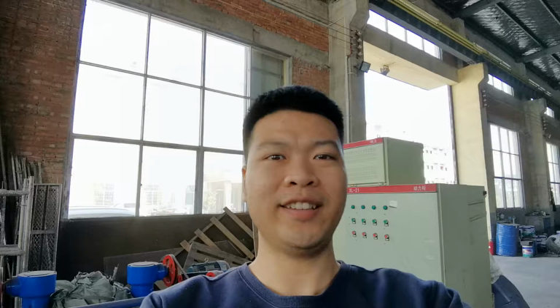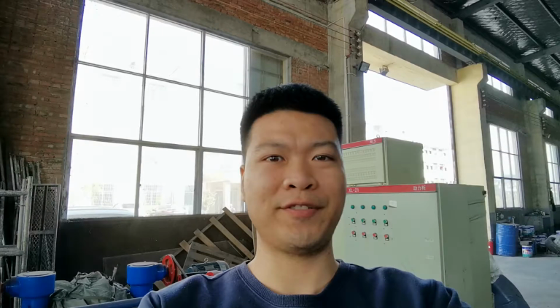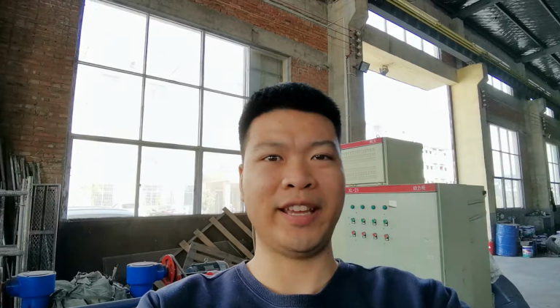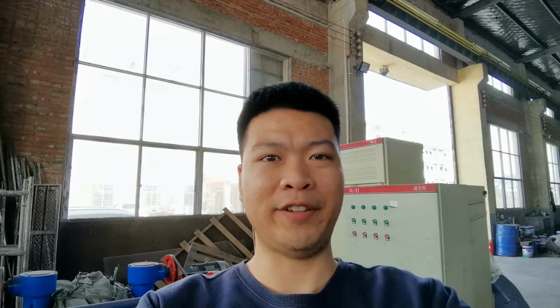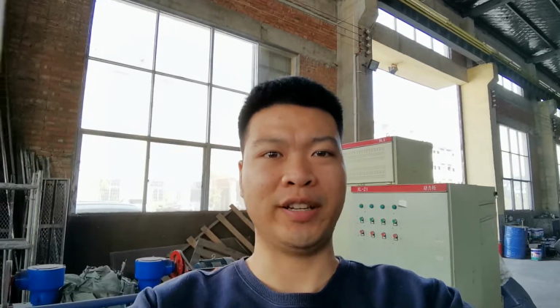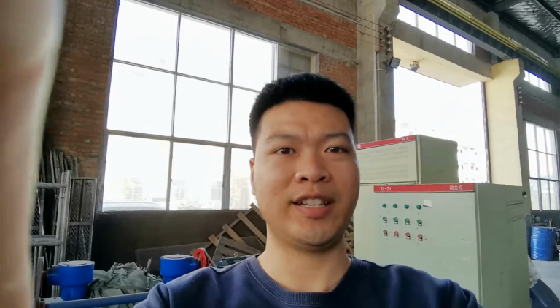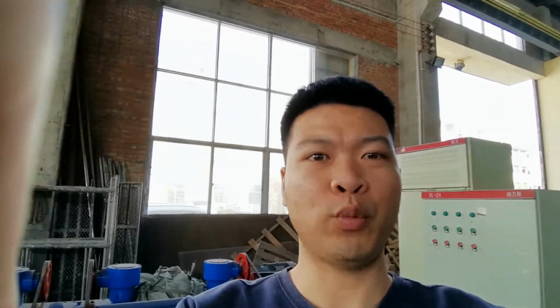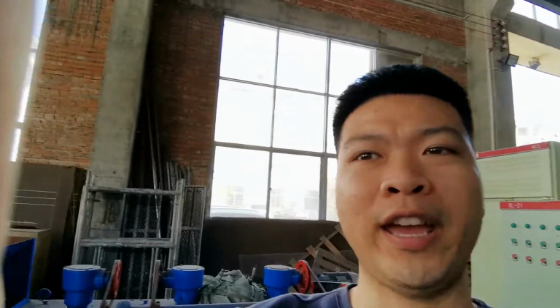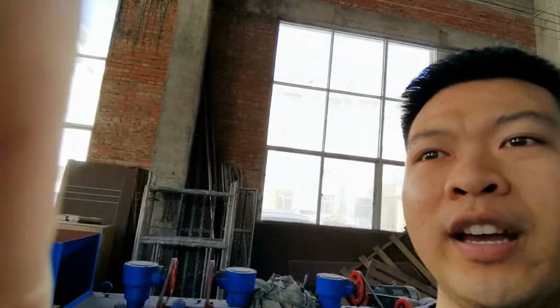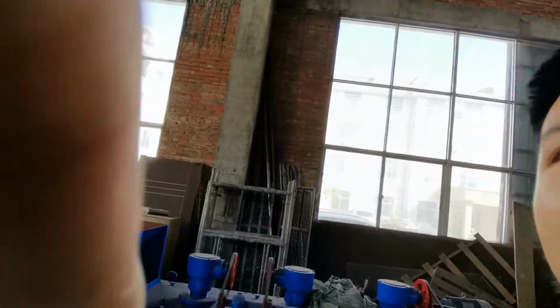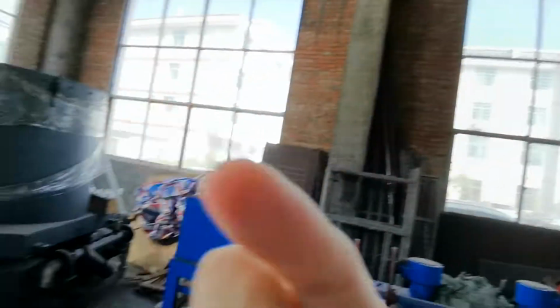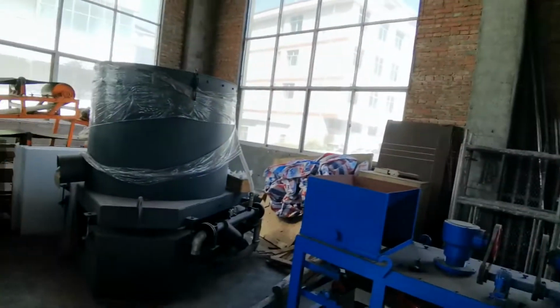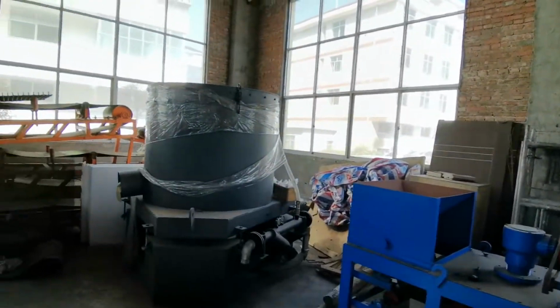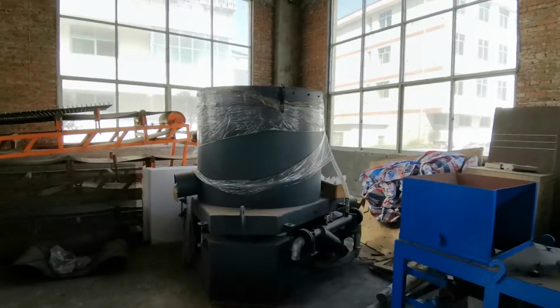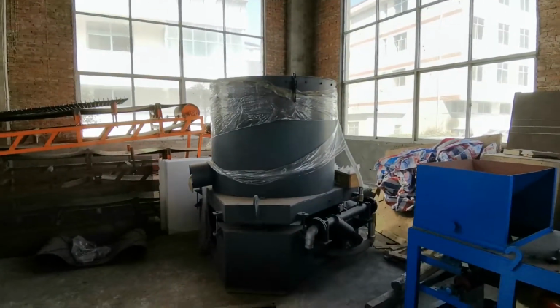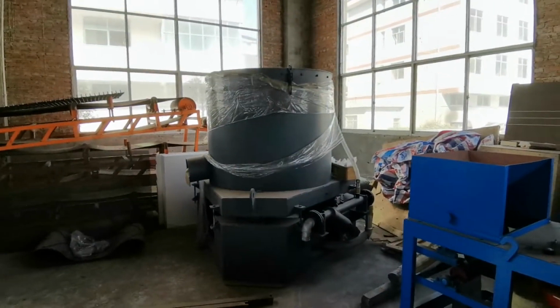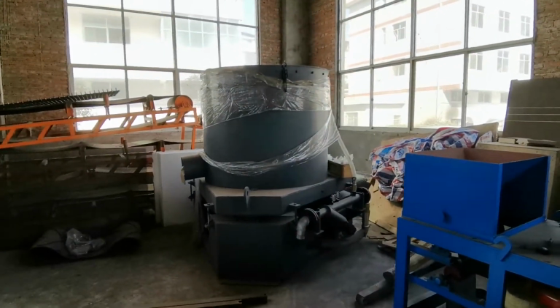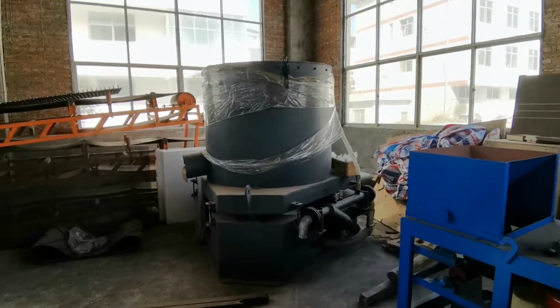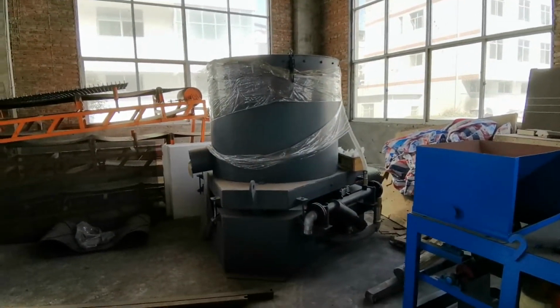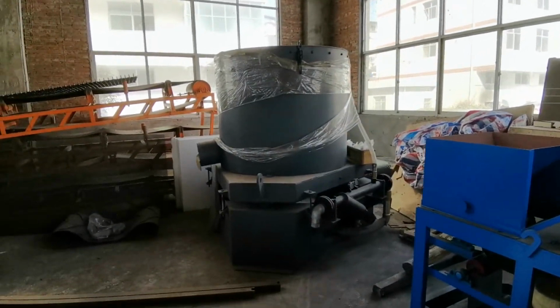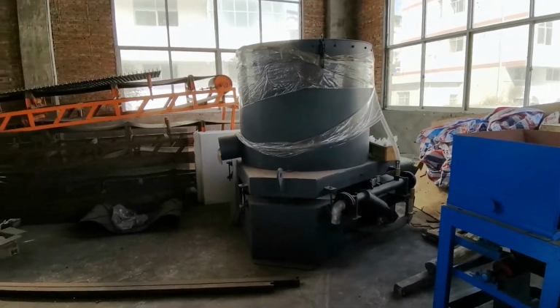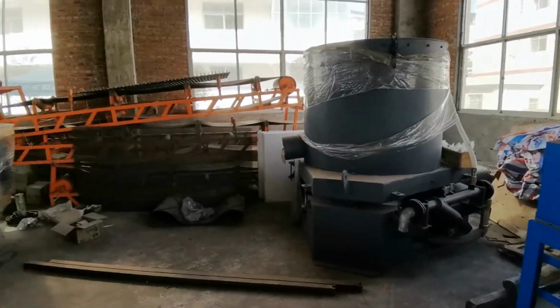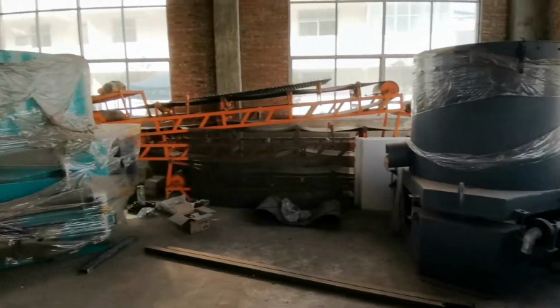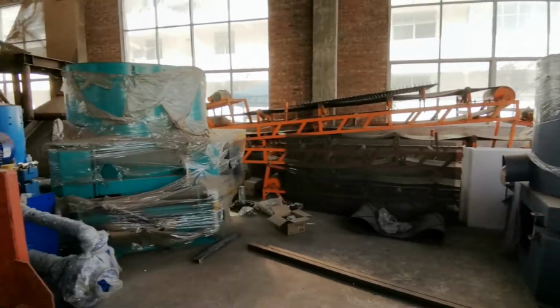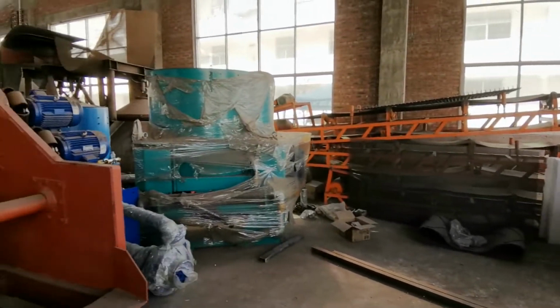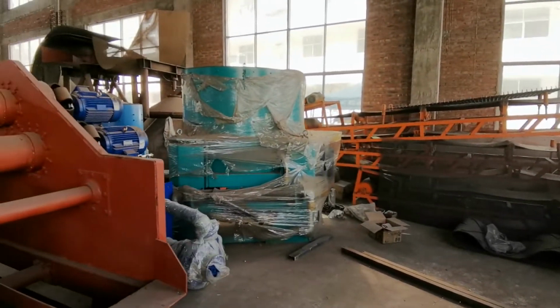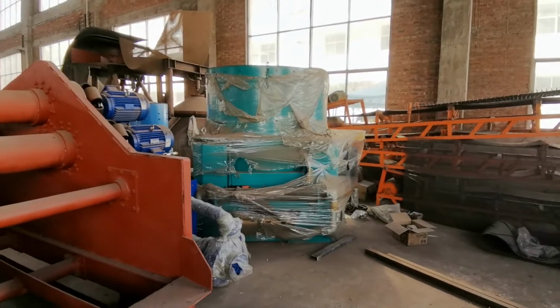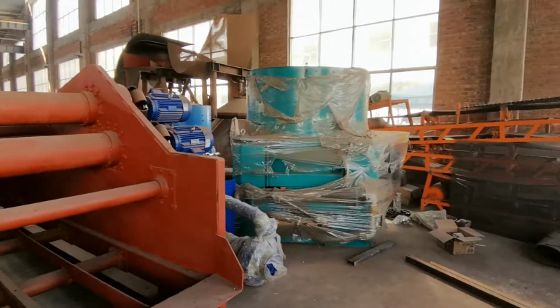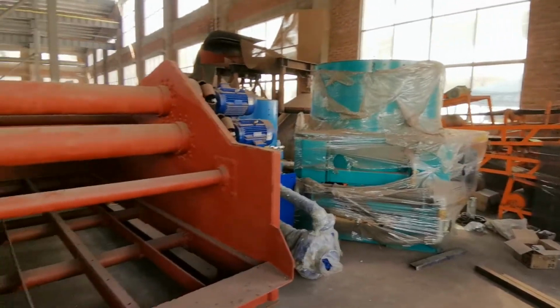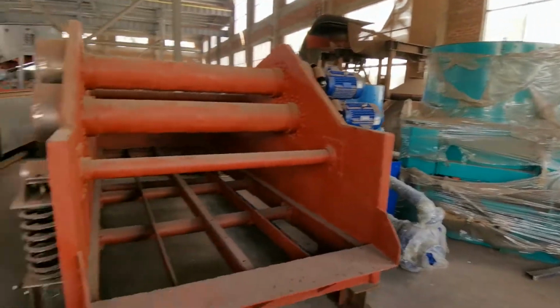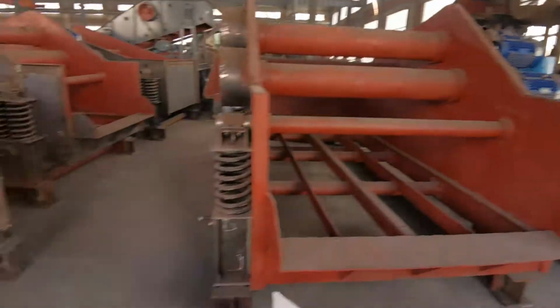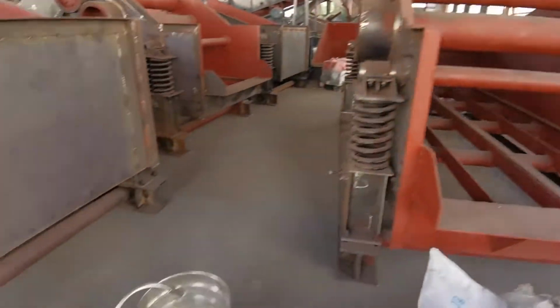It's Vera again in the factory. Today we are having a new centrifugal concentrator in the factory — not the three foot one, not the four foot one, but the little brother here.